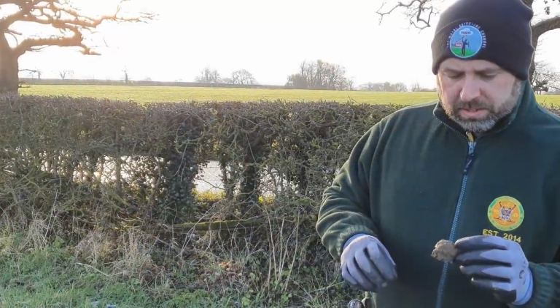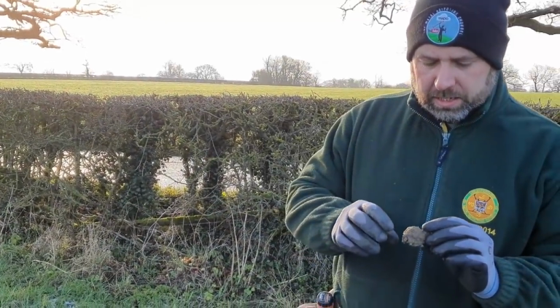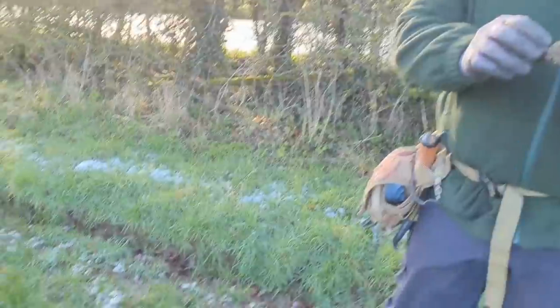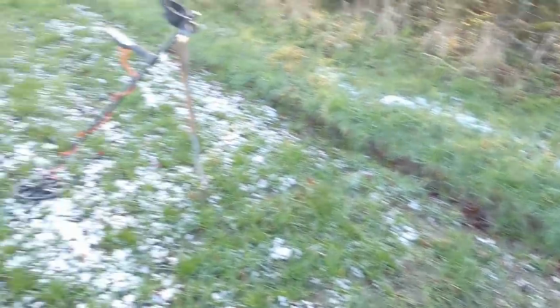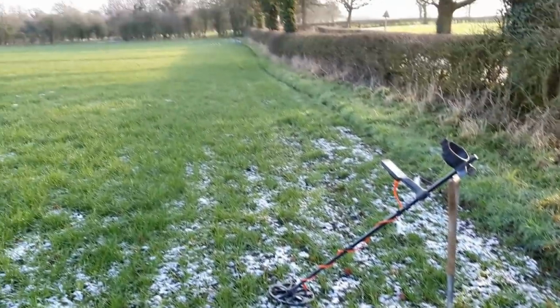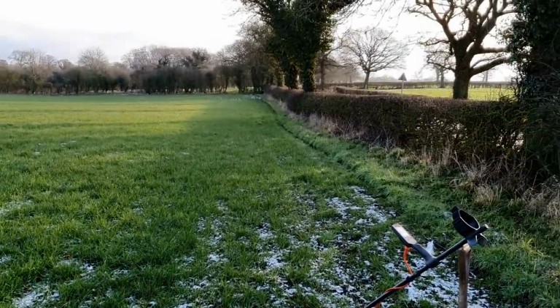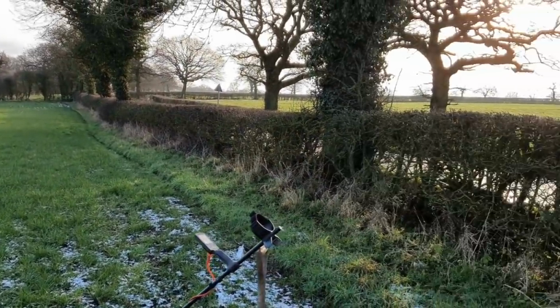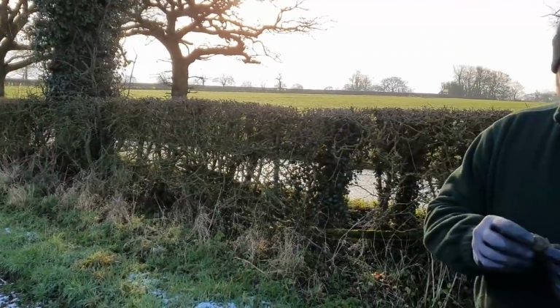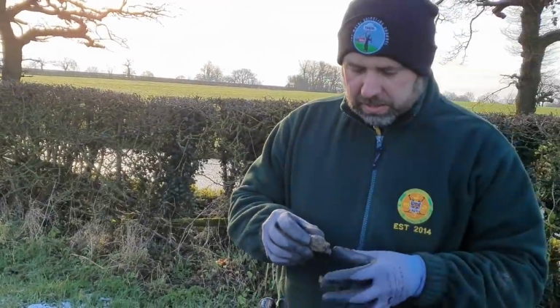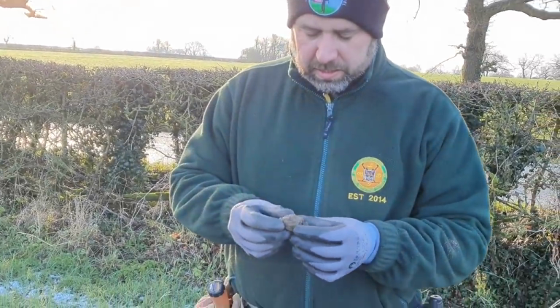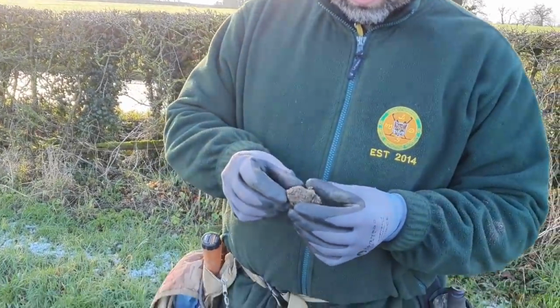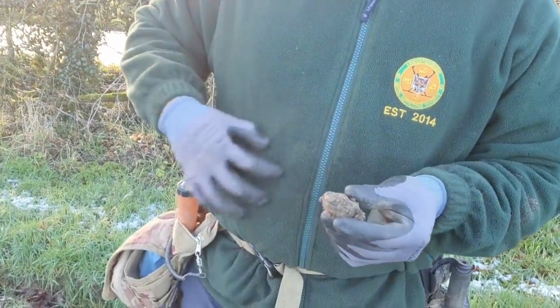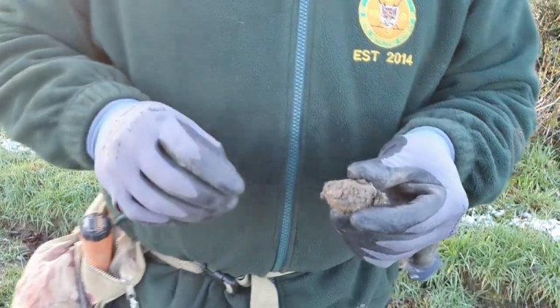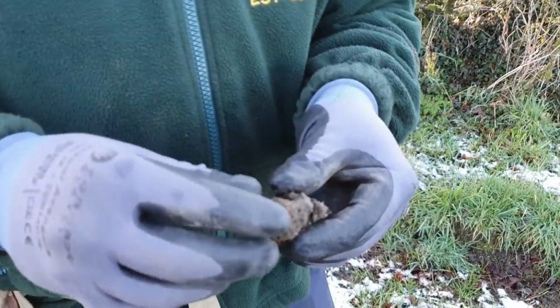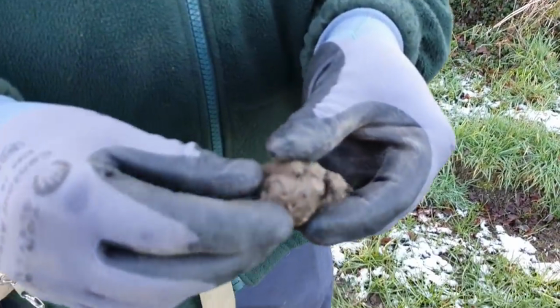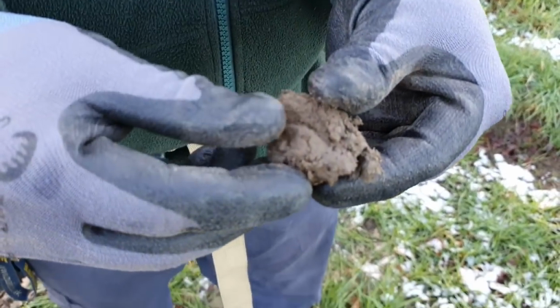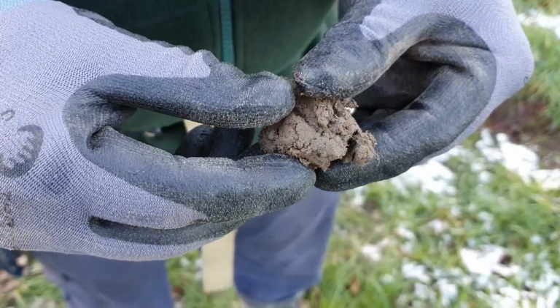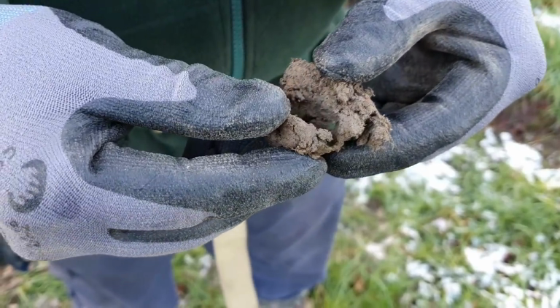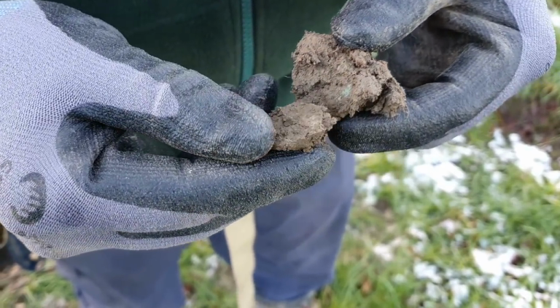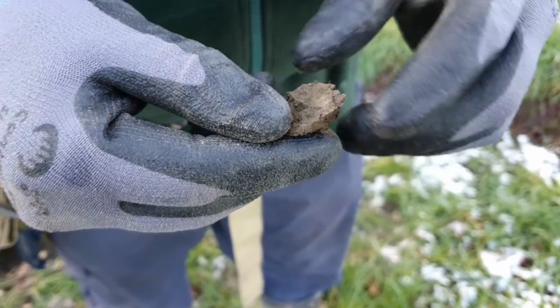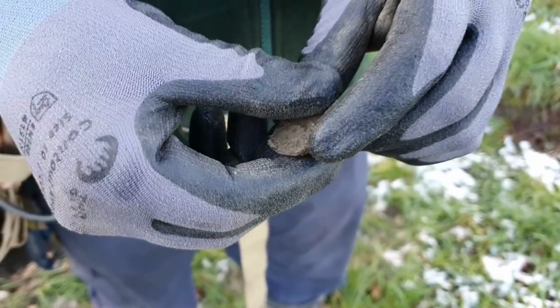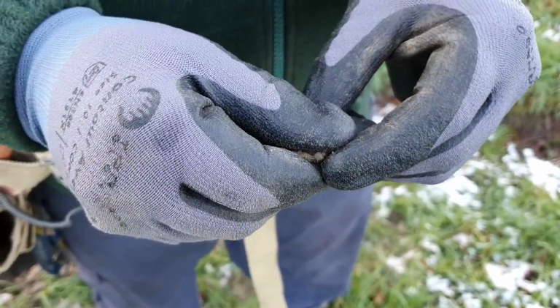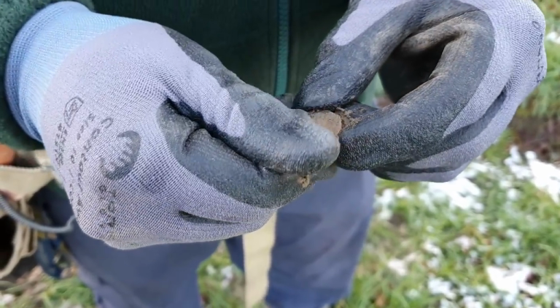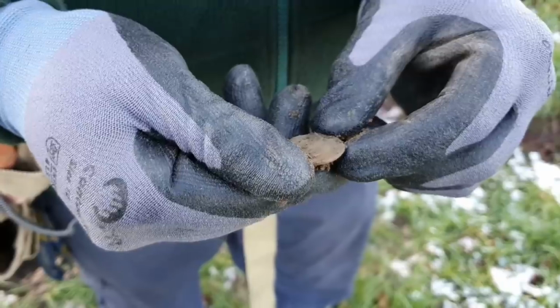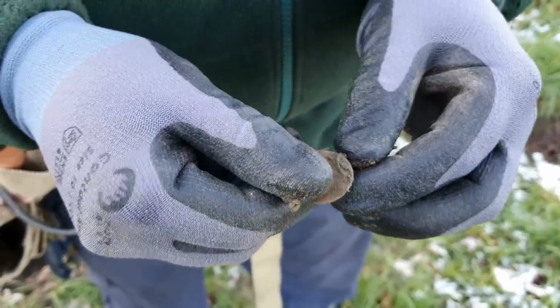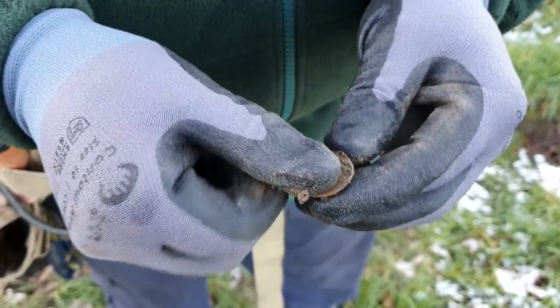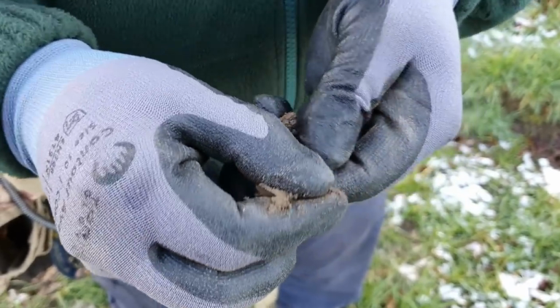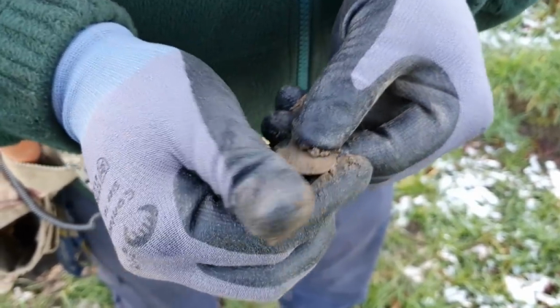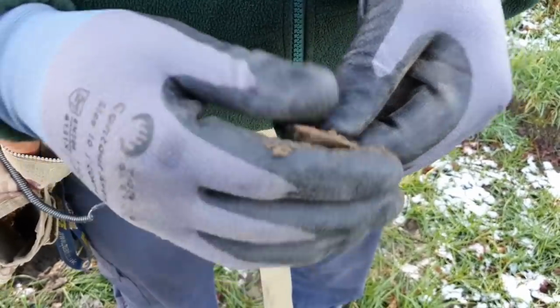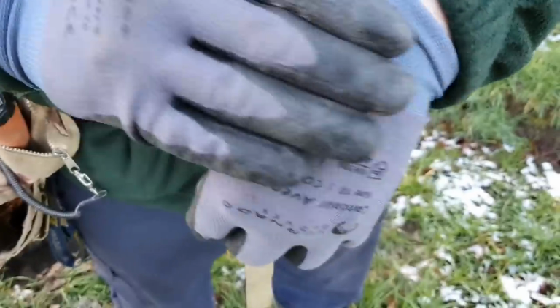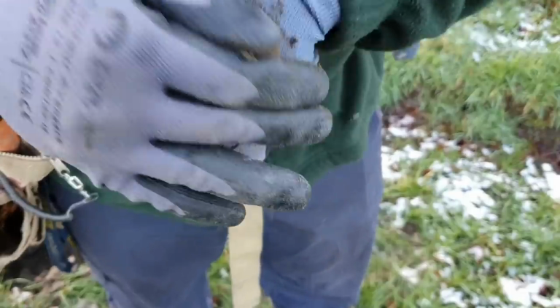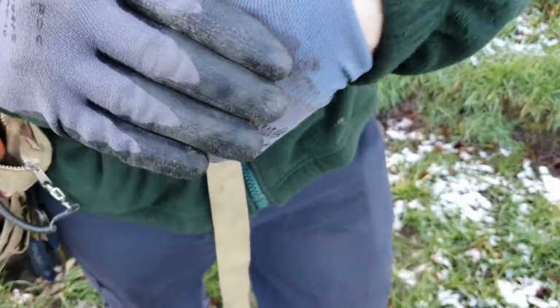Reynolds thinks he's got silver on the frozen fields today. First signal. It looks like a 2p, or is it a half penny? Too small for a 2p.